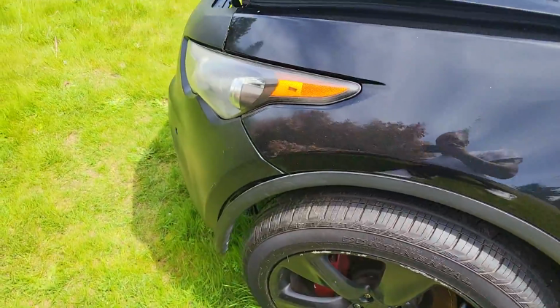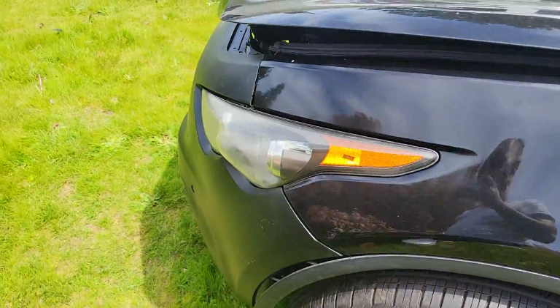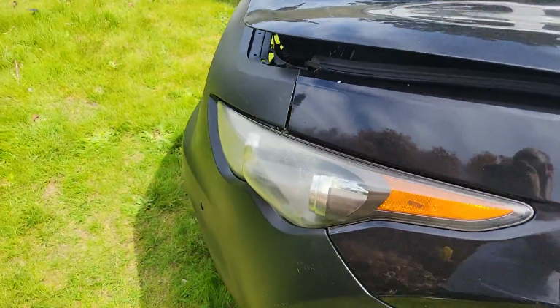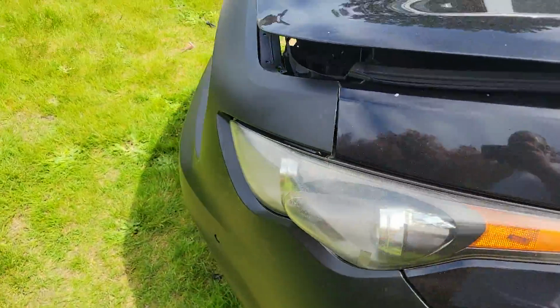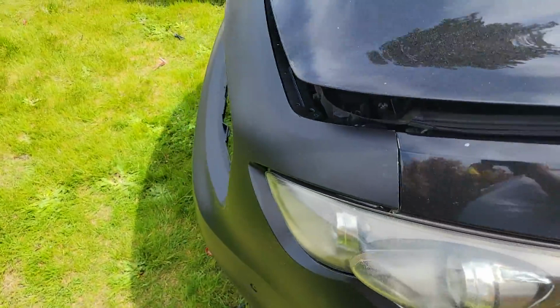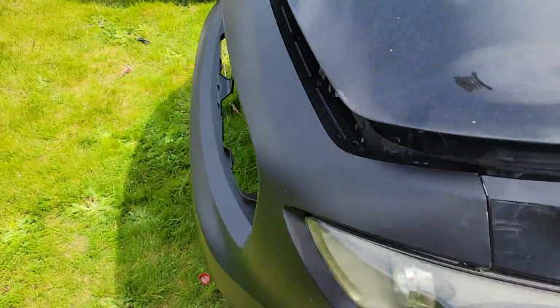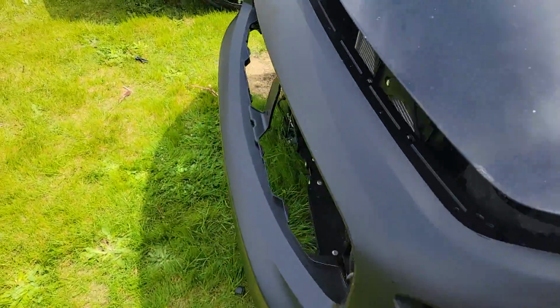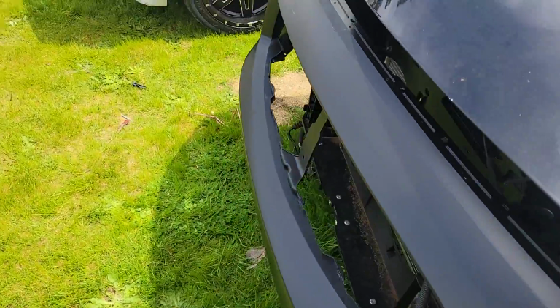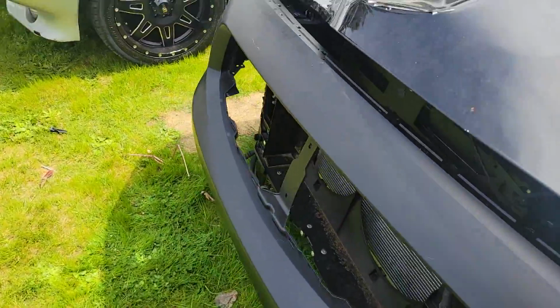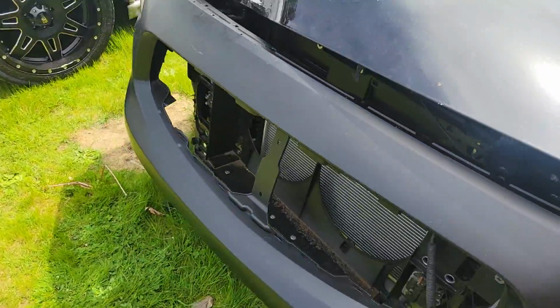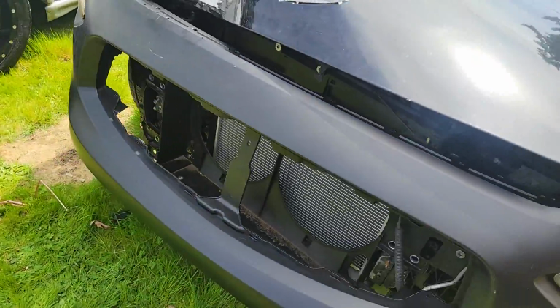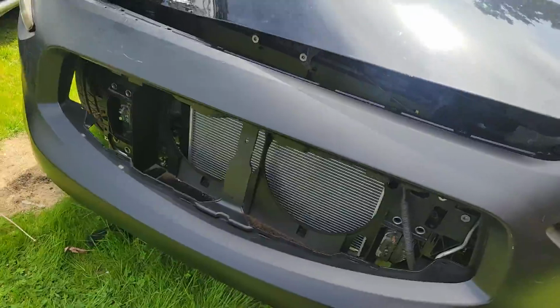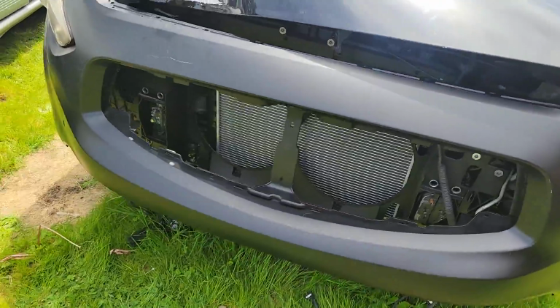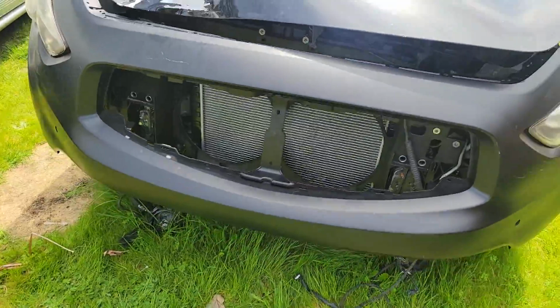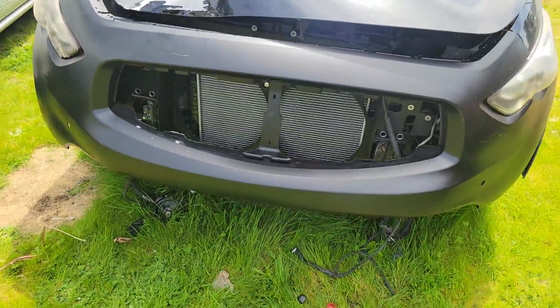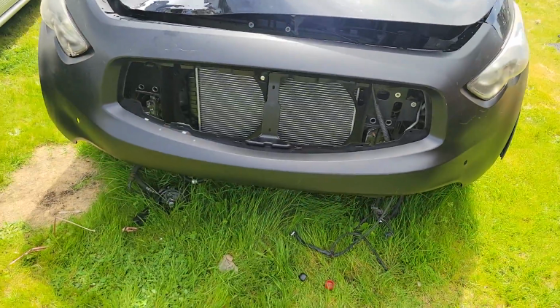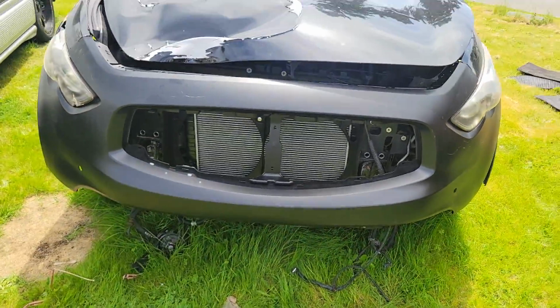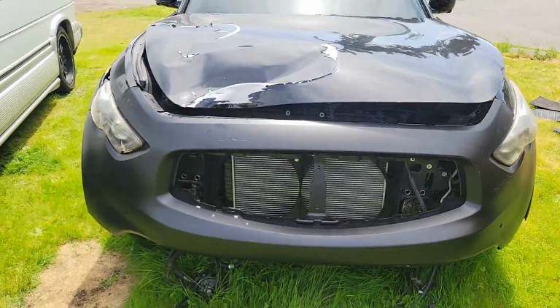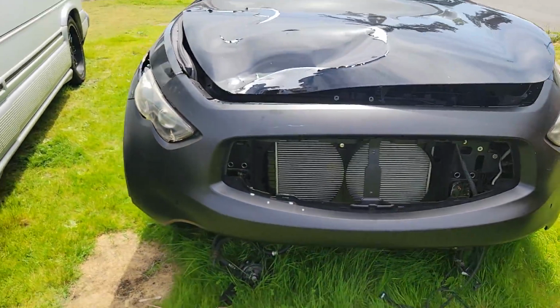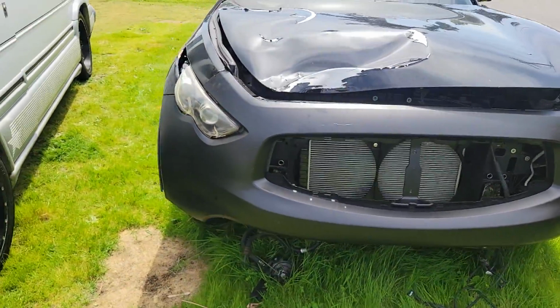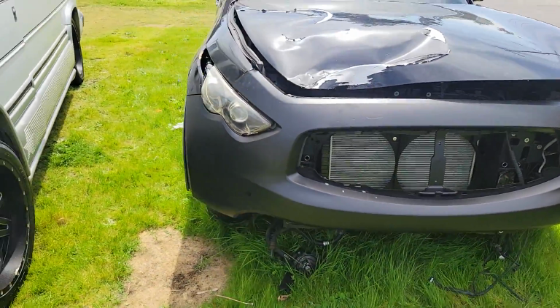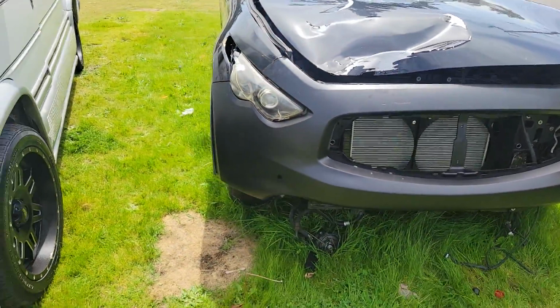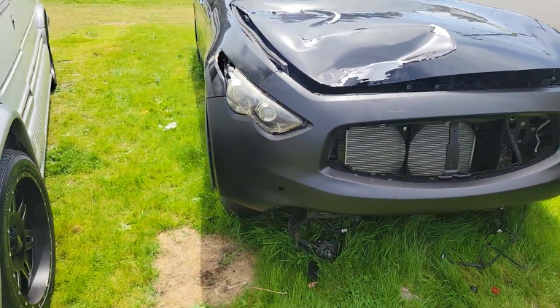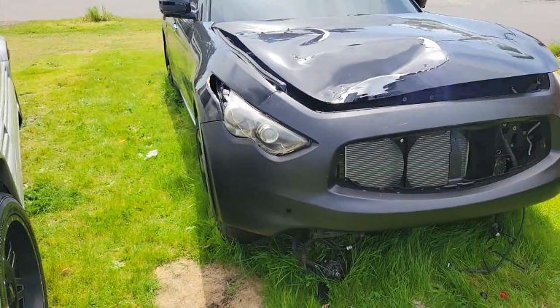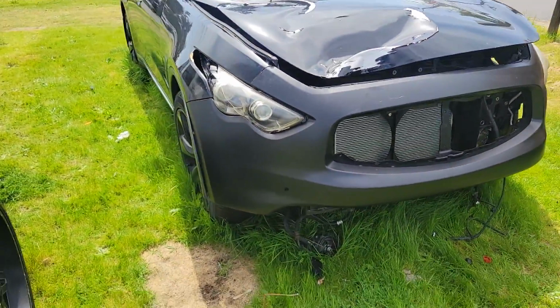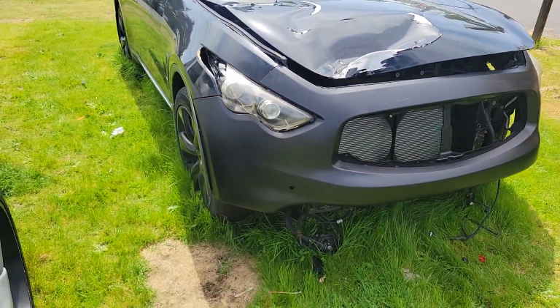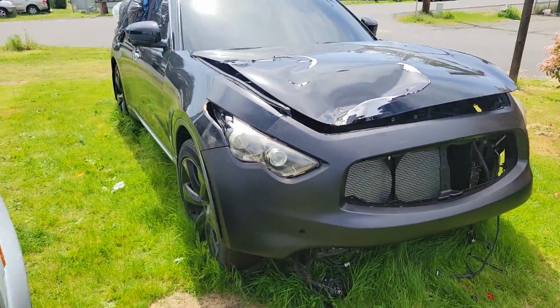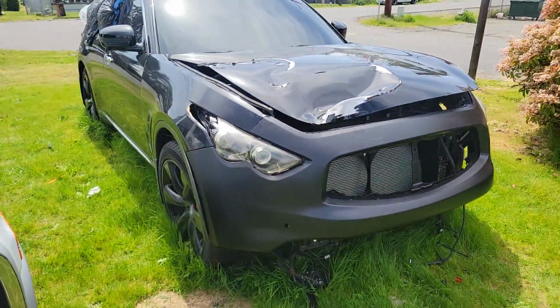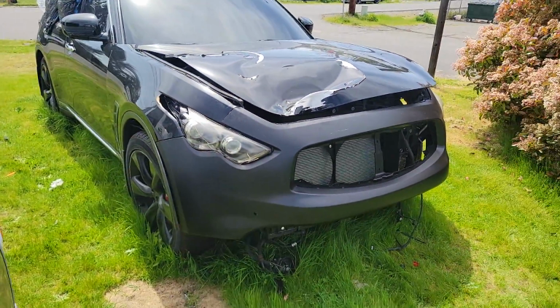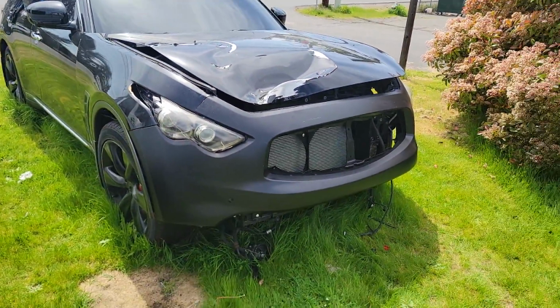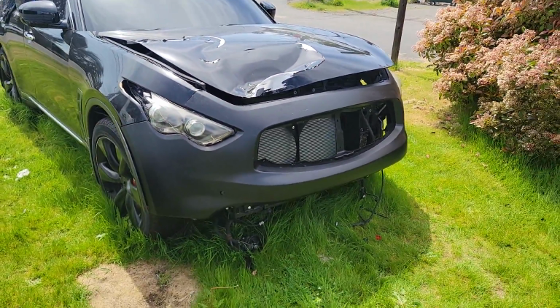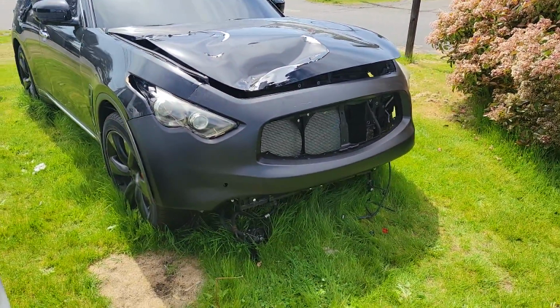It runs and drives — I got pictures and videos of it running and driving. All you got to do is tow it home, finish it up, and you're good to go.